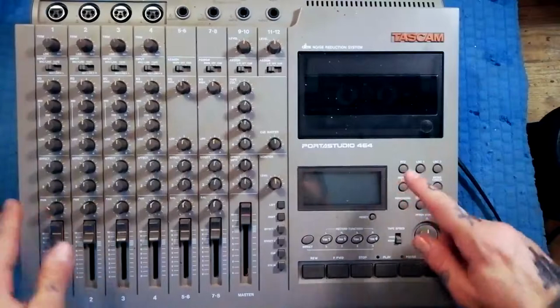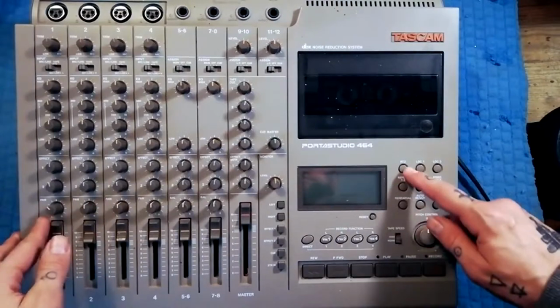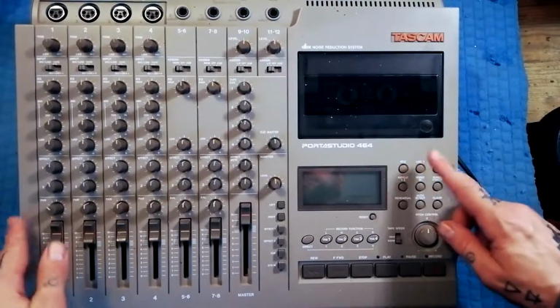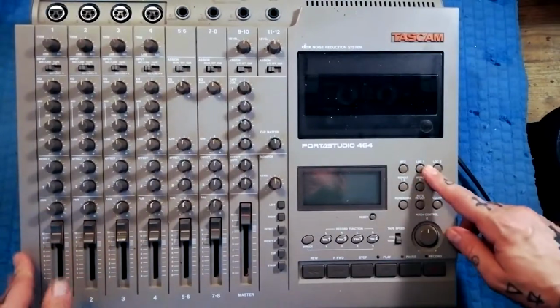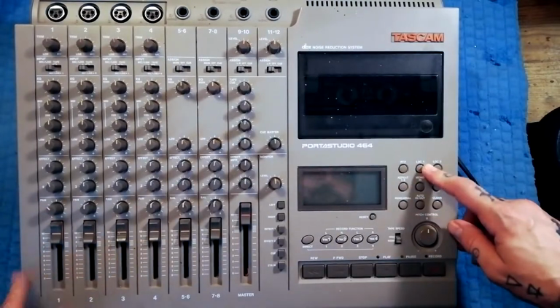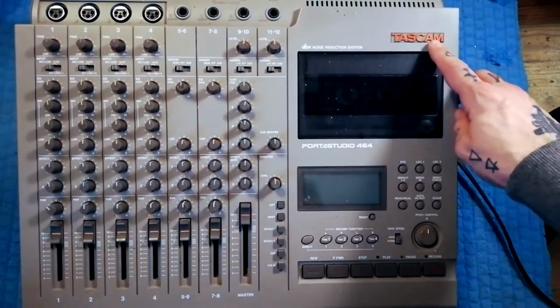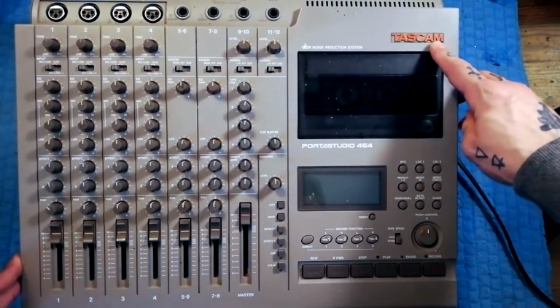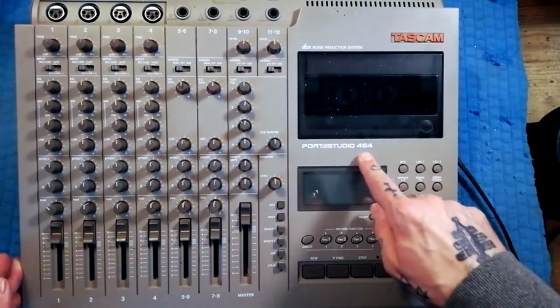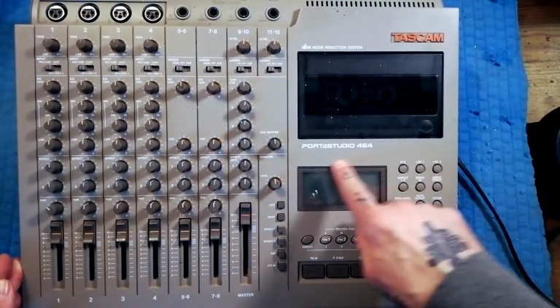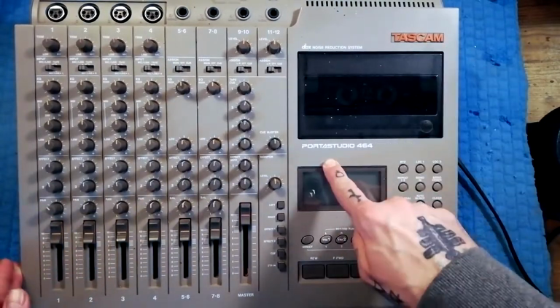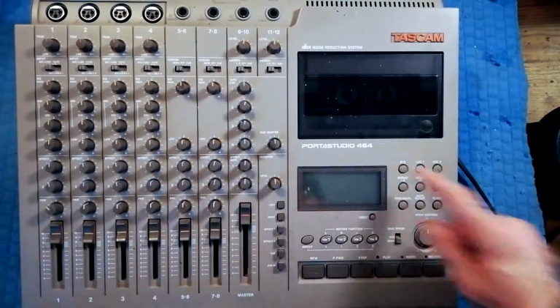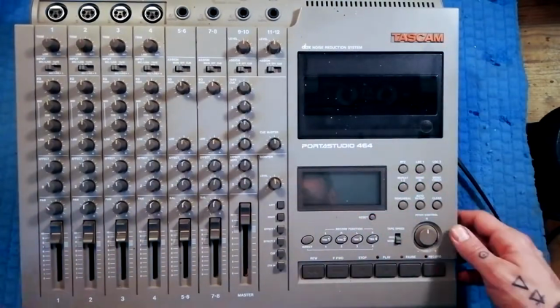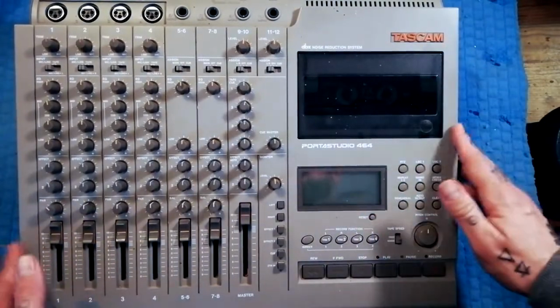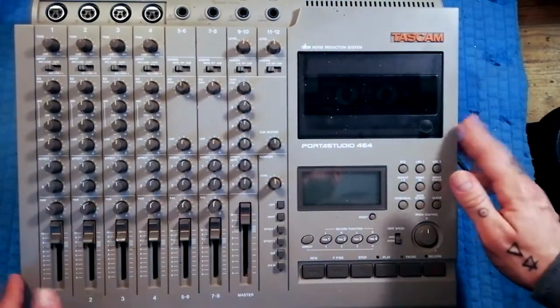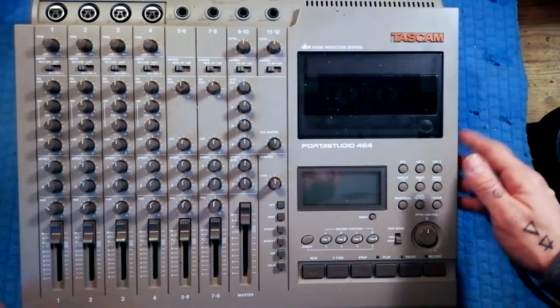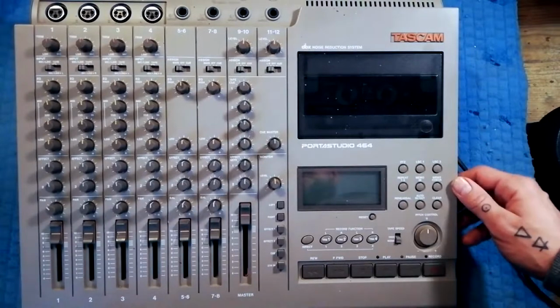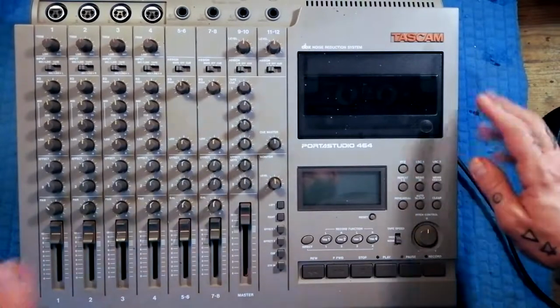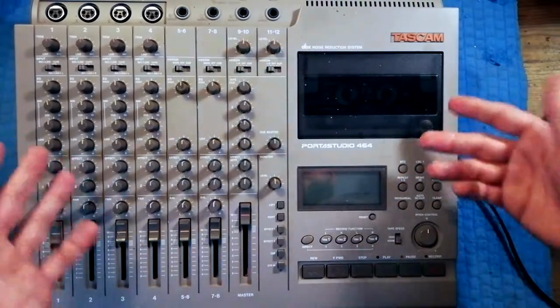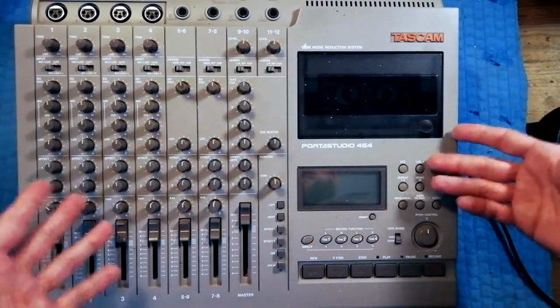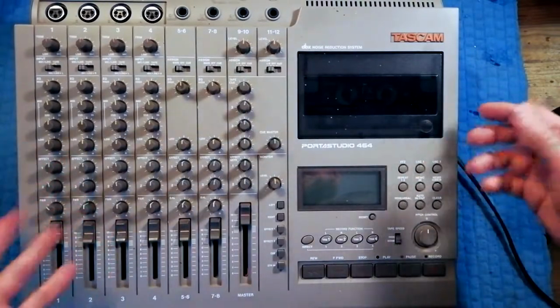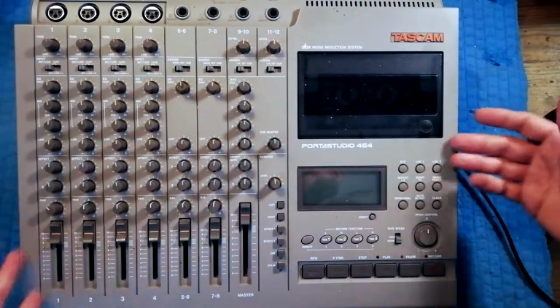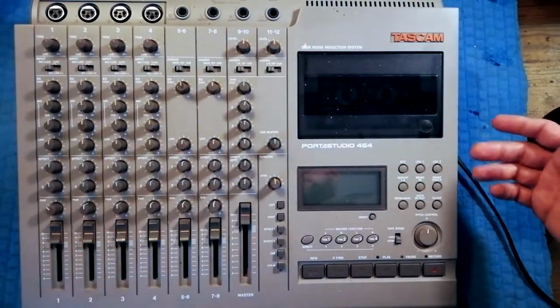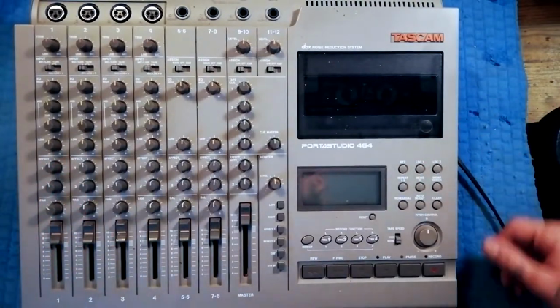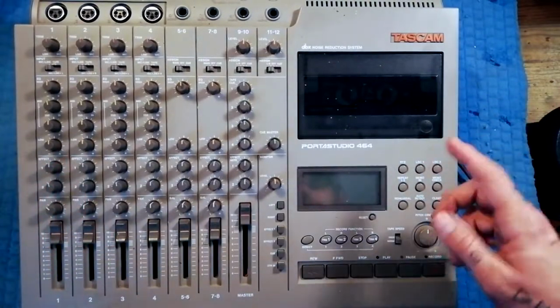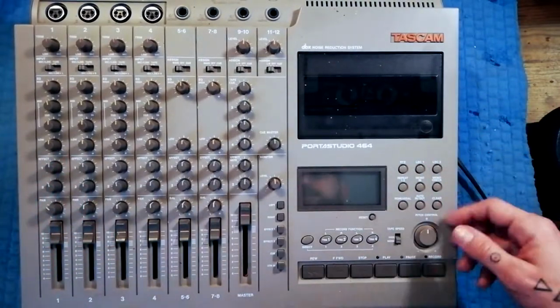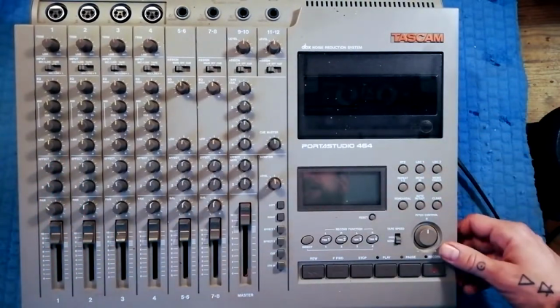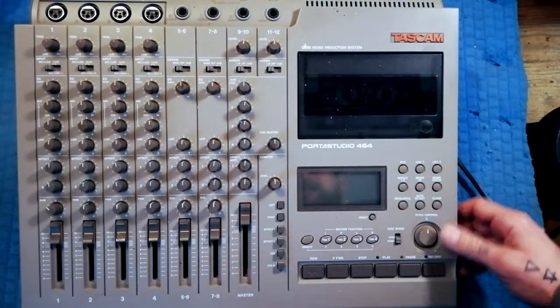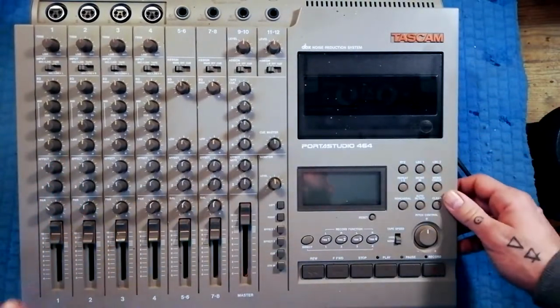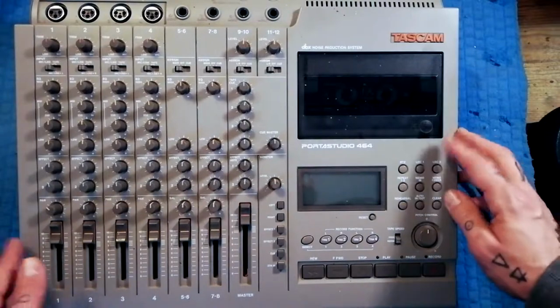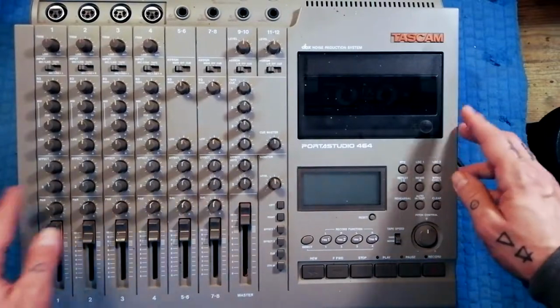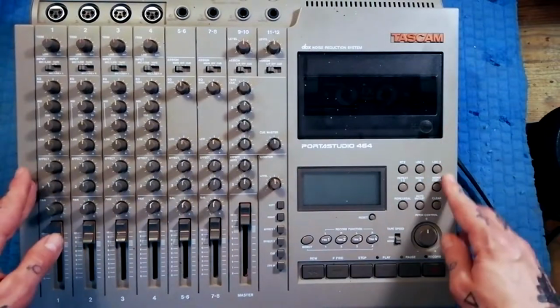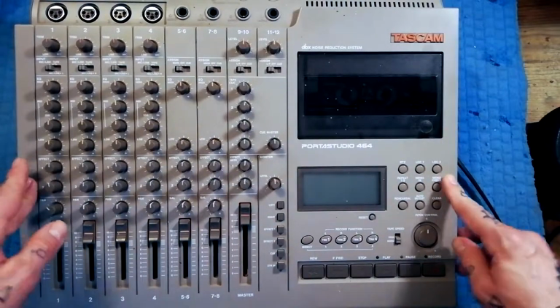Just got this in the mail today — Tascam 464 Porta Studio. Worked on this model a couple of times before, not this exact unit, but this model. Got some spares kicking about, so pretty confident I can get it working.